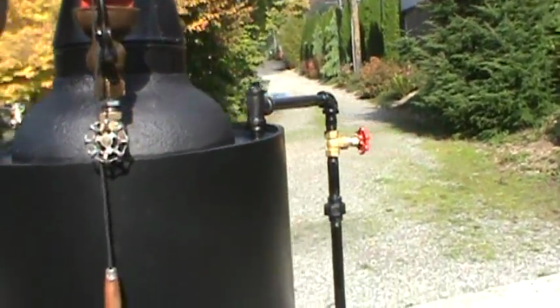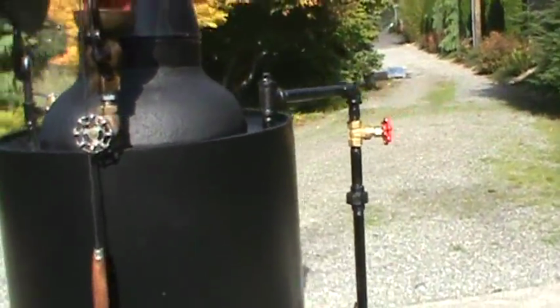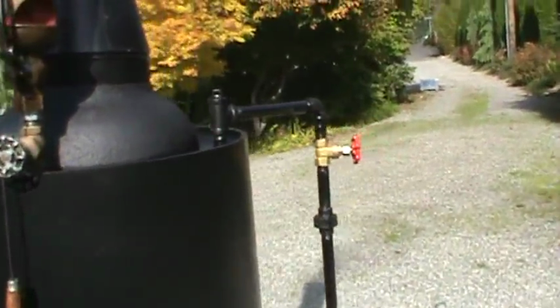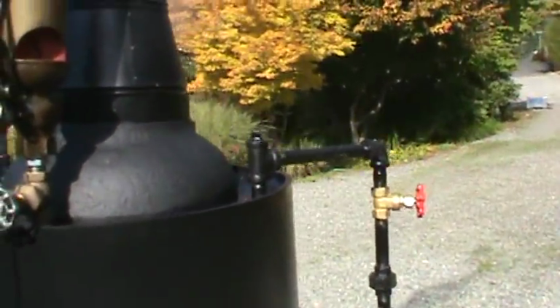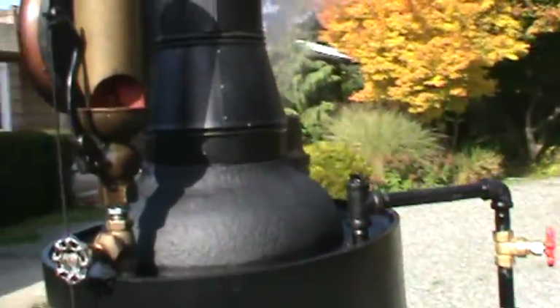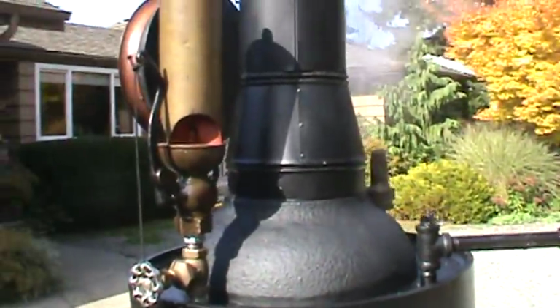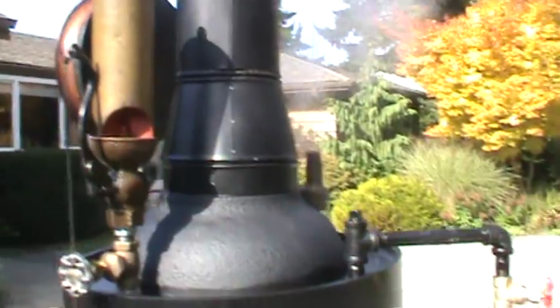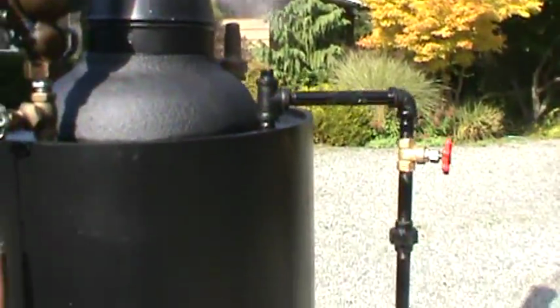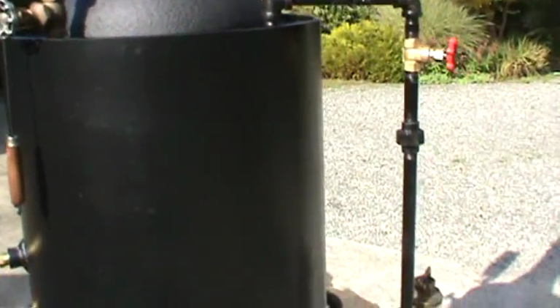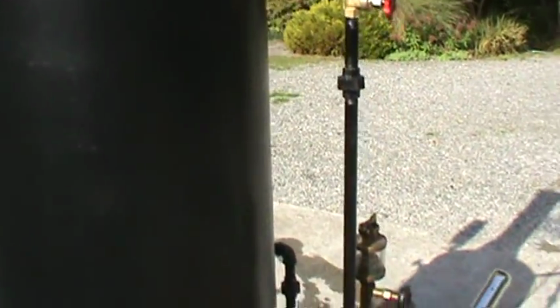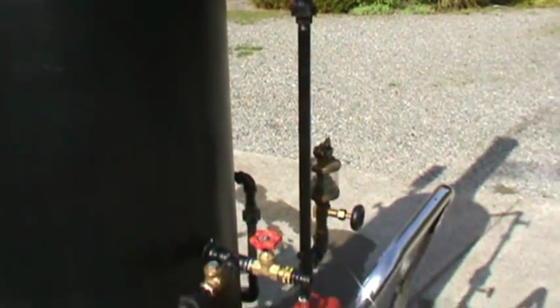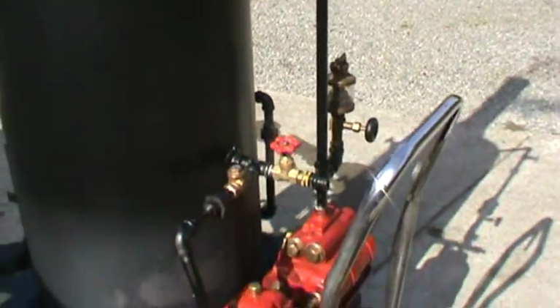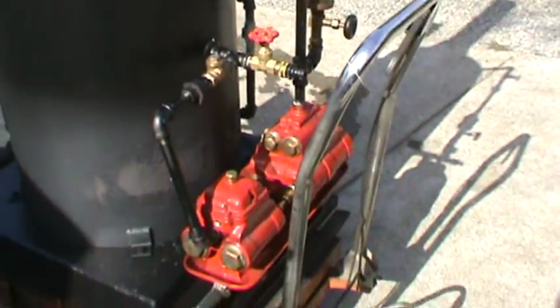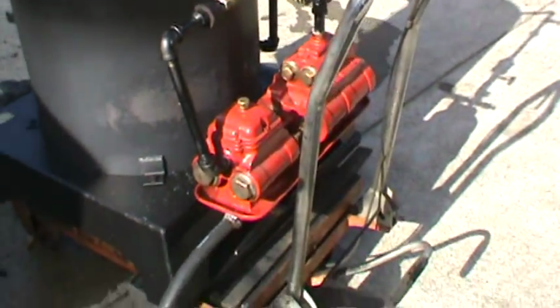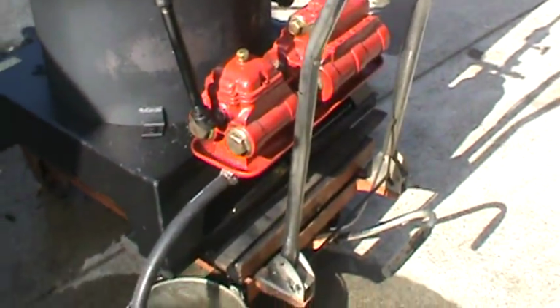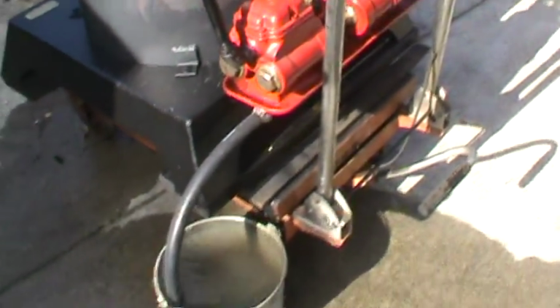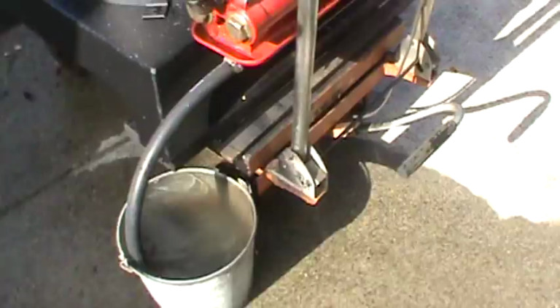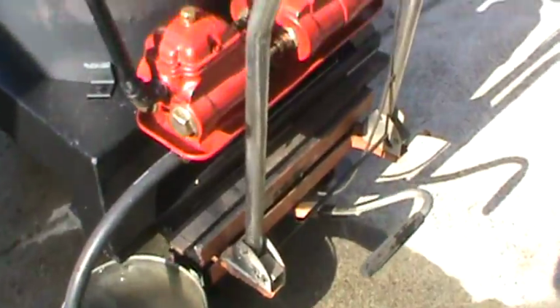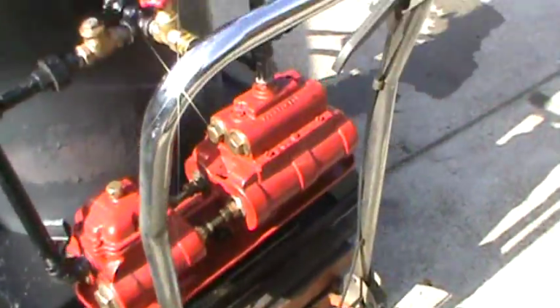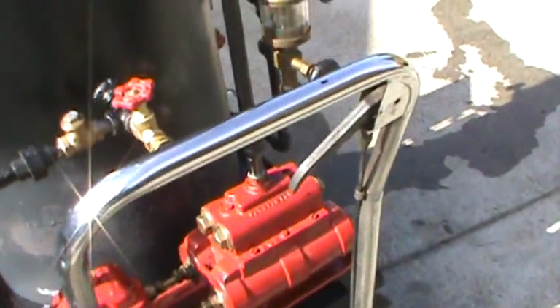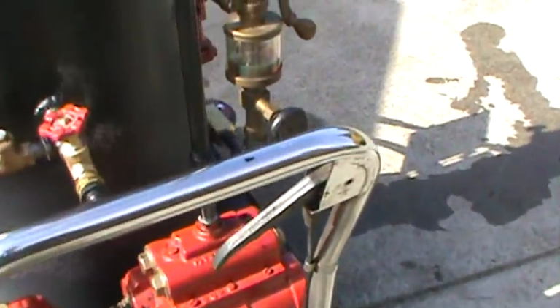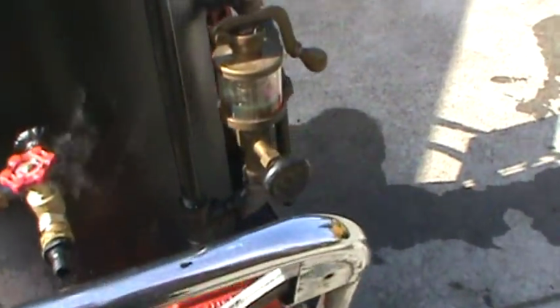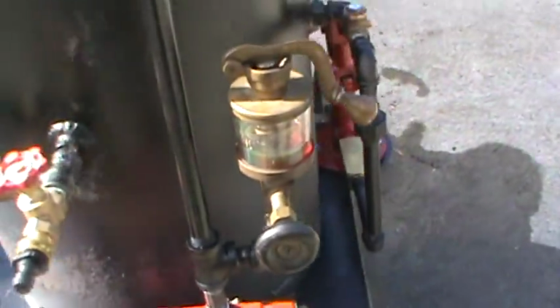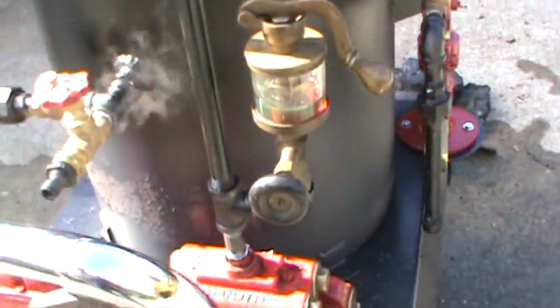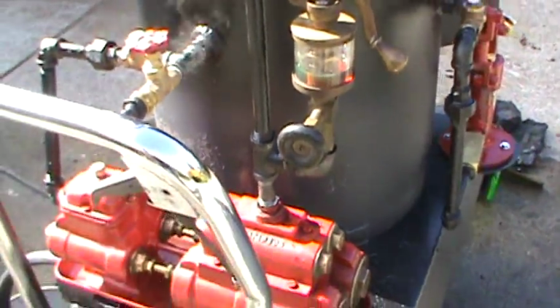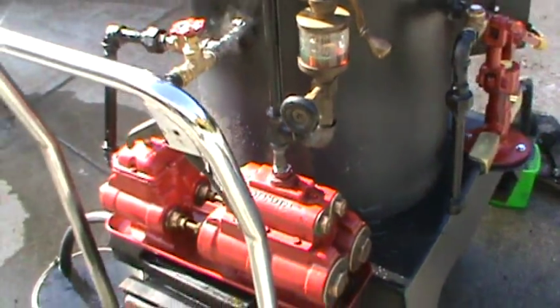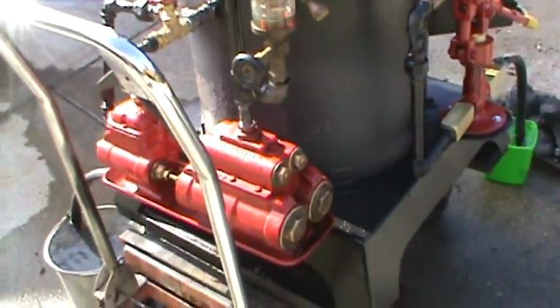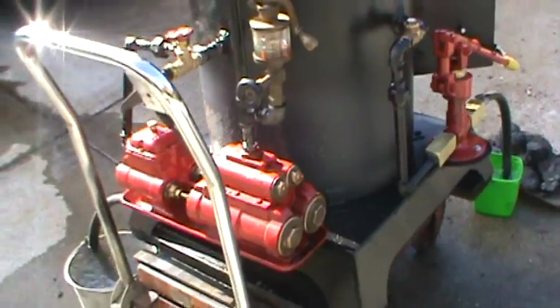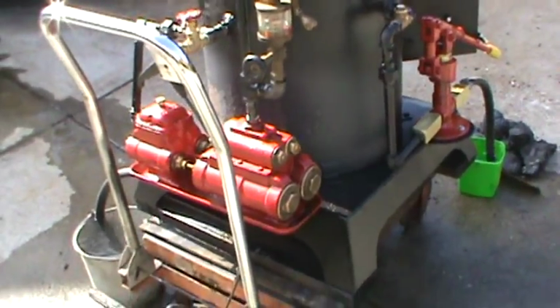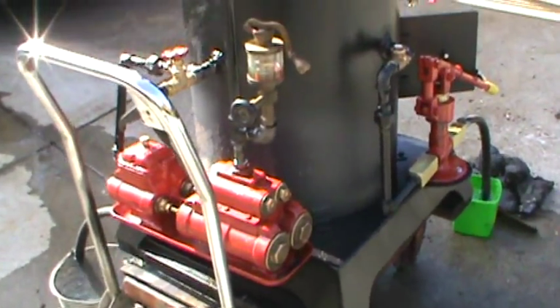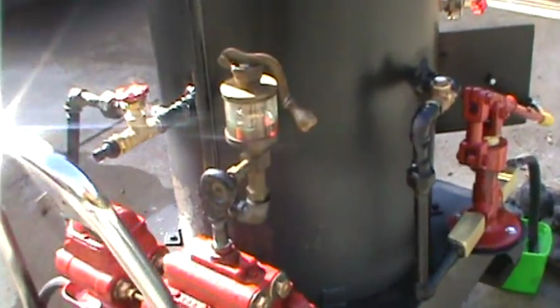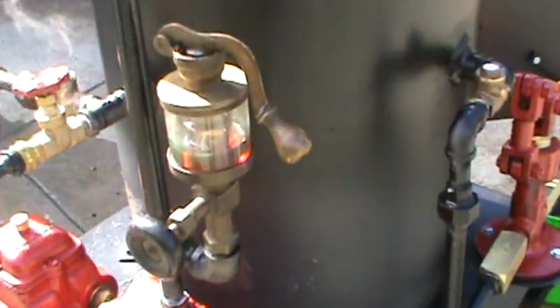It is old, but it's nice. And this water pump is right here. I've got a little bucket of water there — moves a lot of water into the boiler. Boiler feed pump — it's got a nice oiler on it.